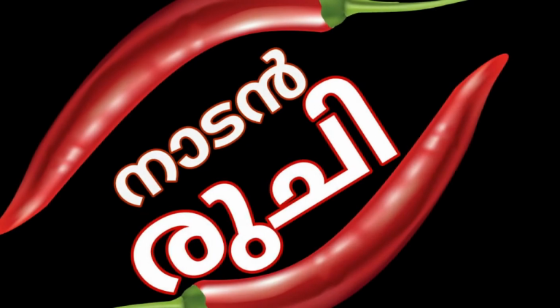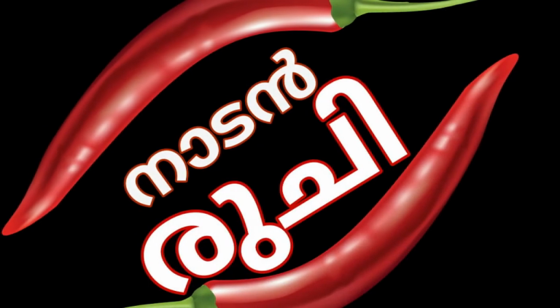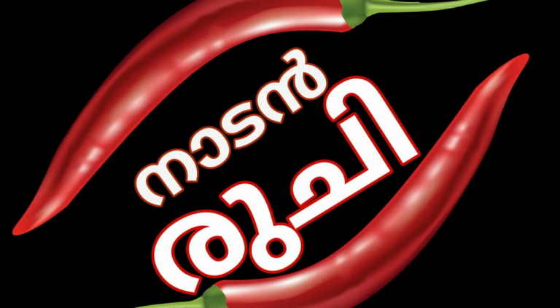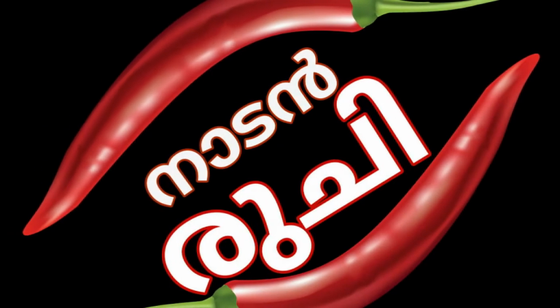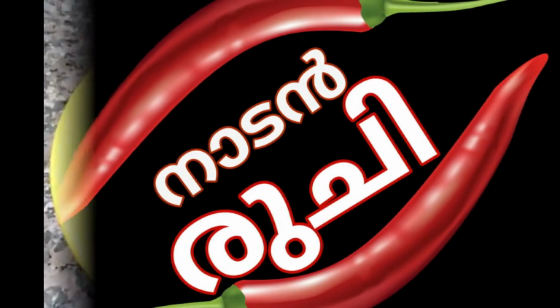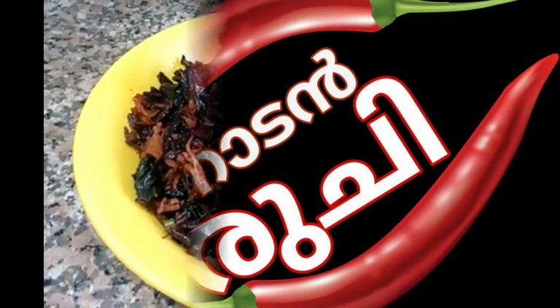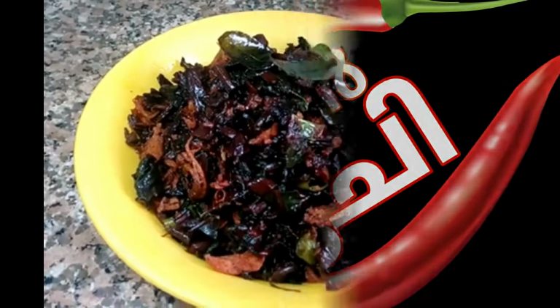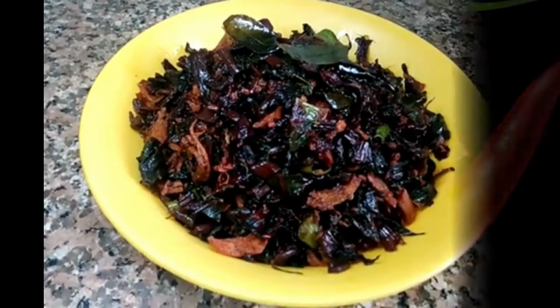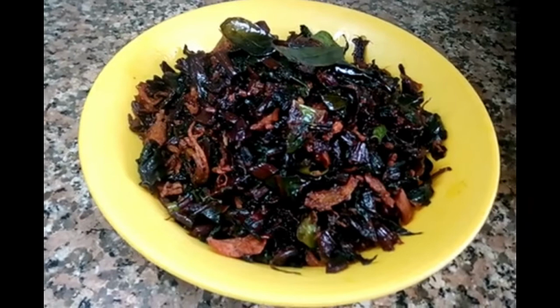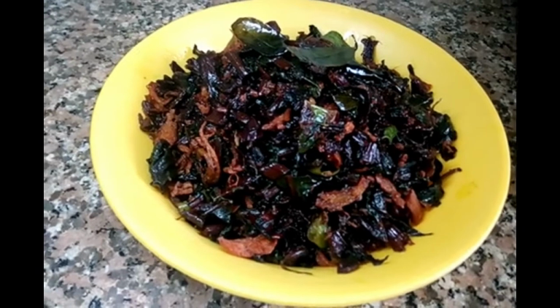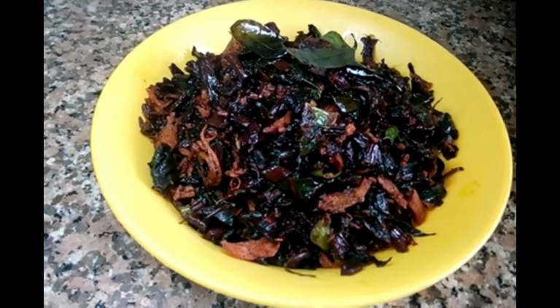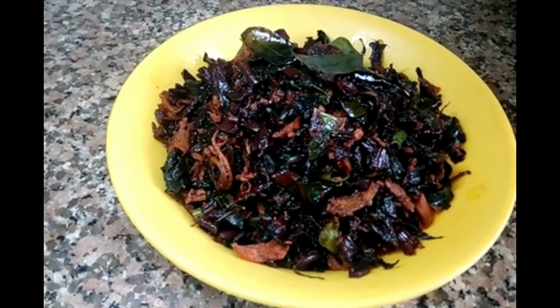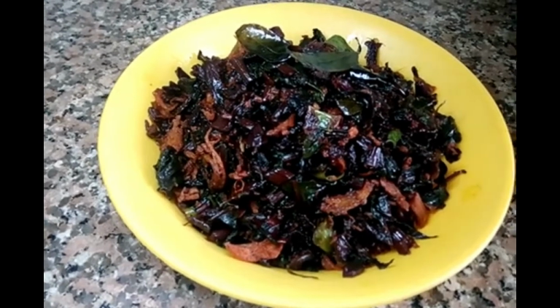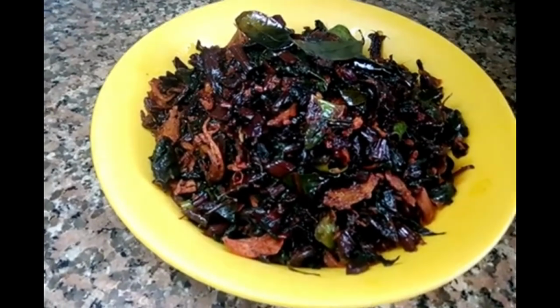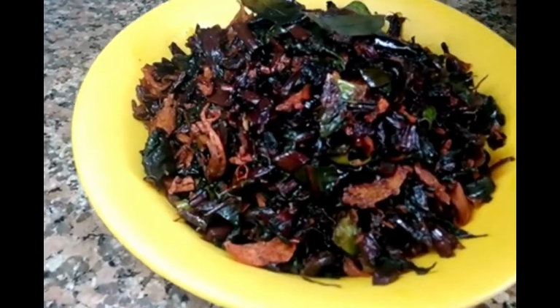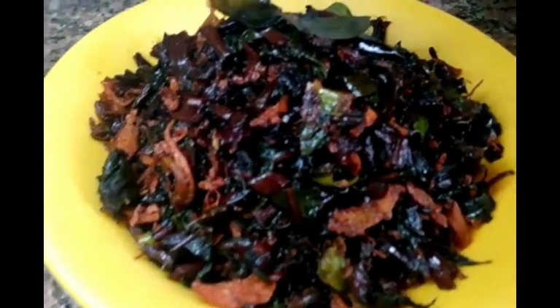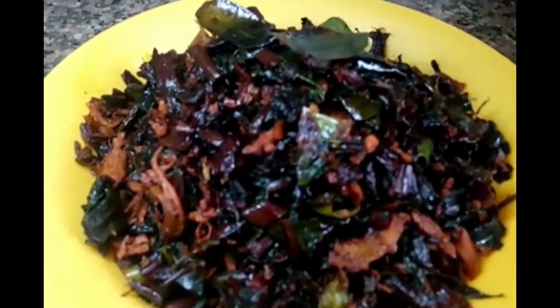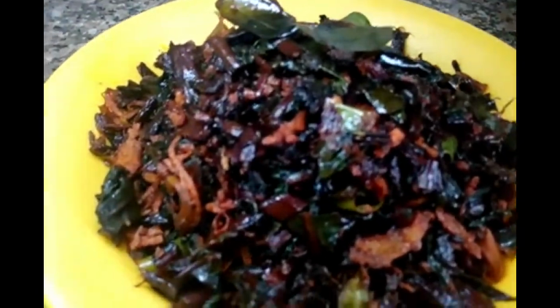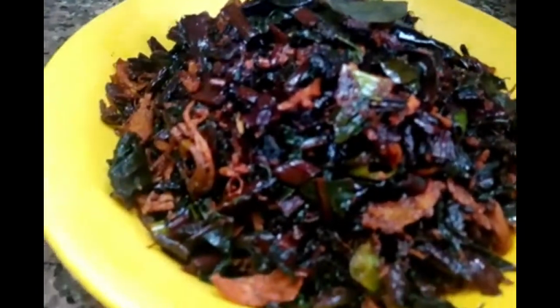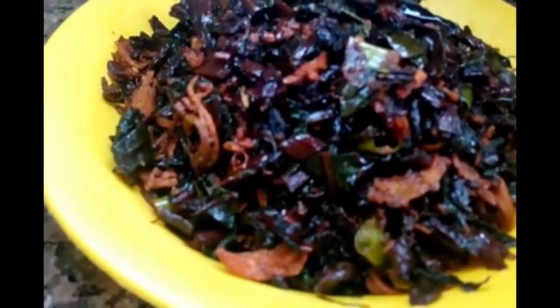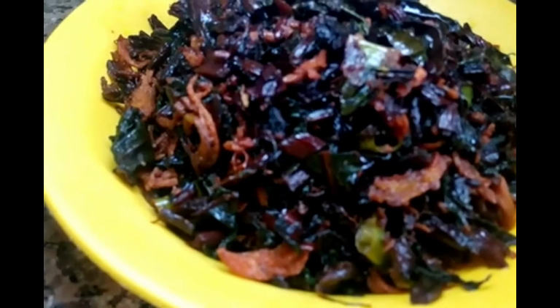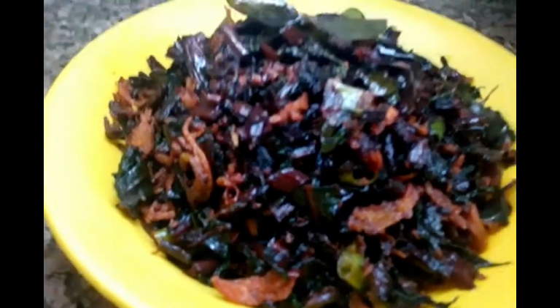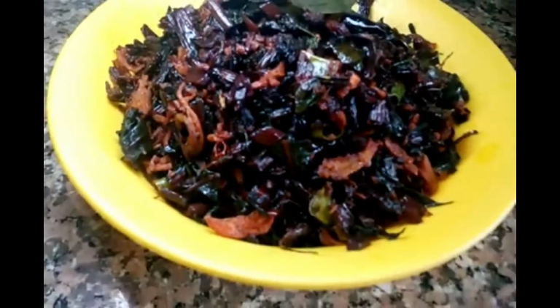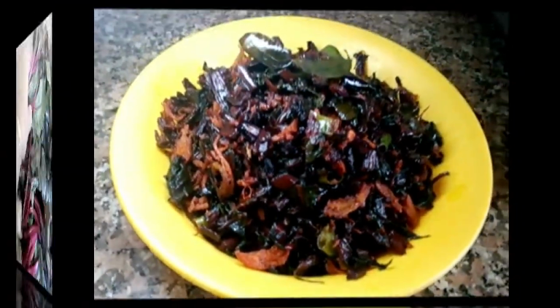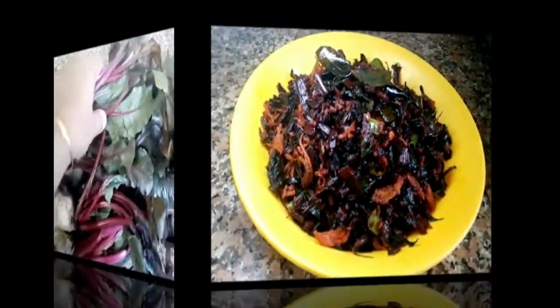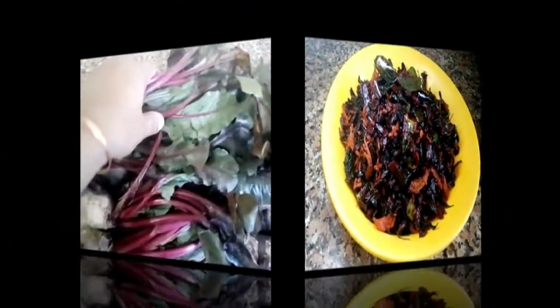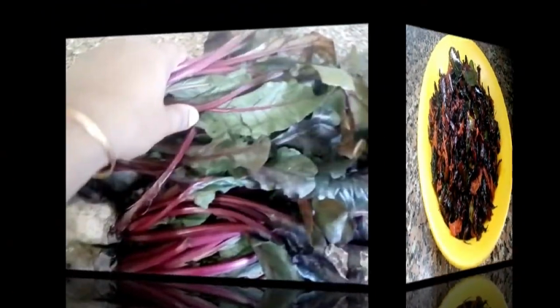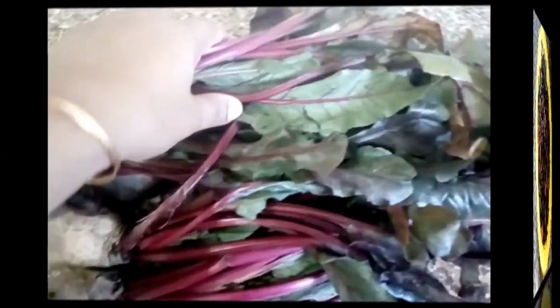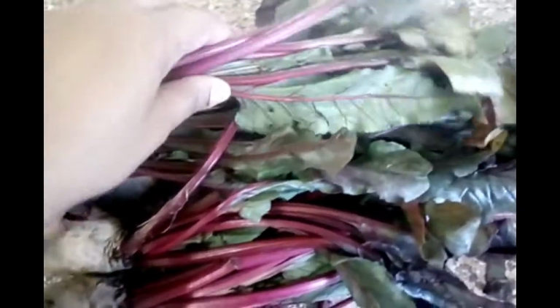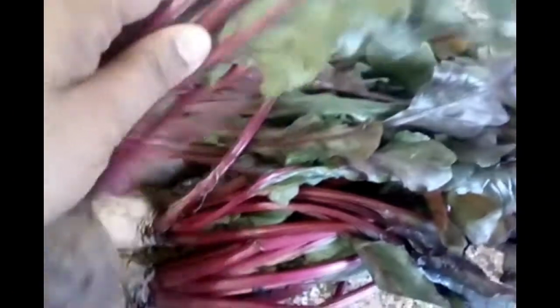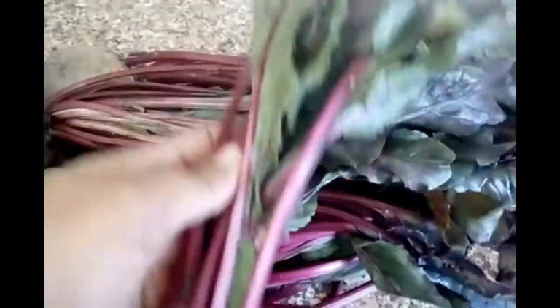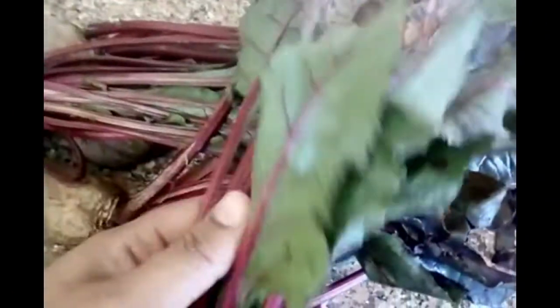Hello everyone. Thanks for having me. This is a small round. We are going to make a half a grocery store. I am going to use a small grocery store.